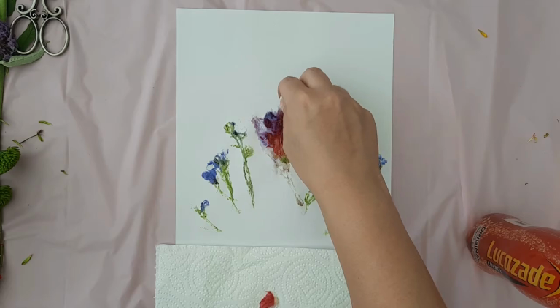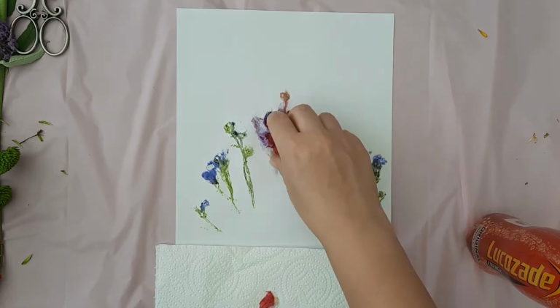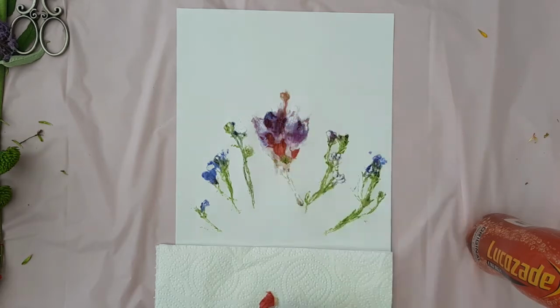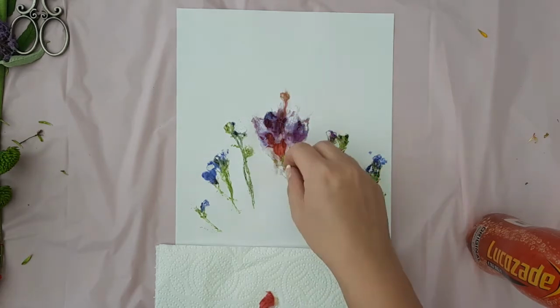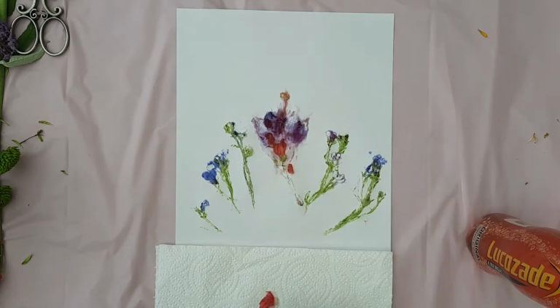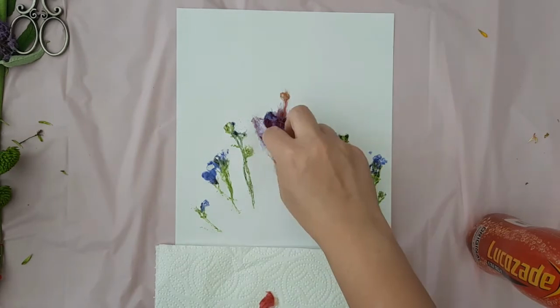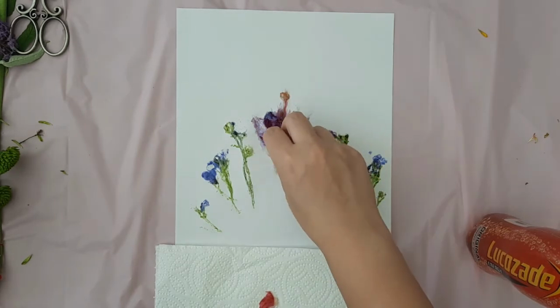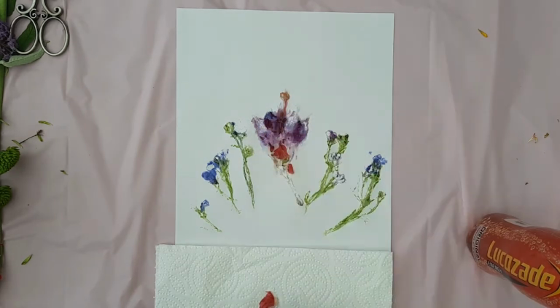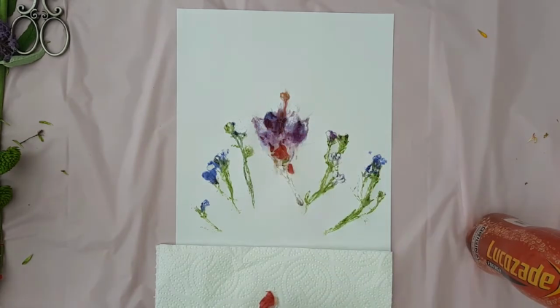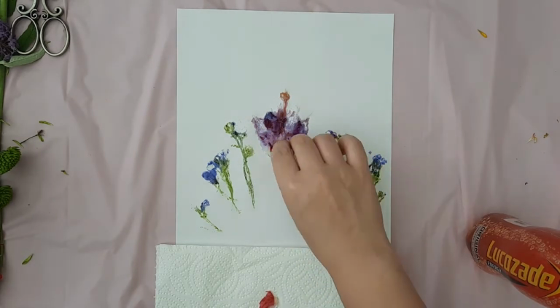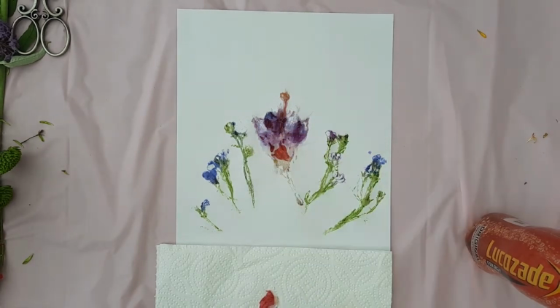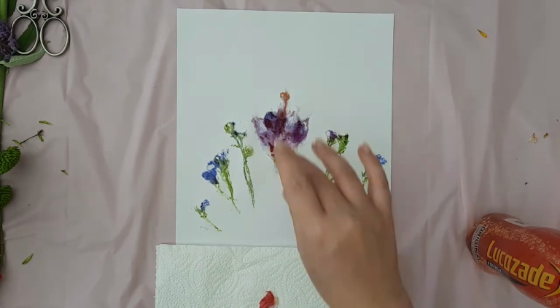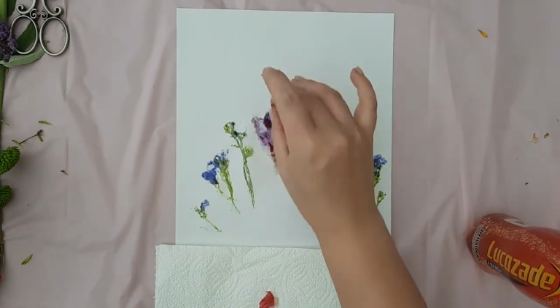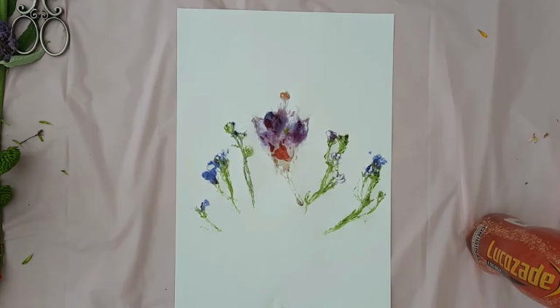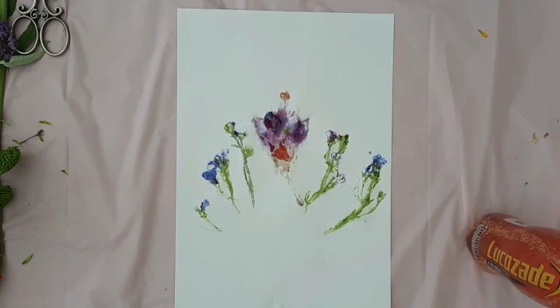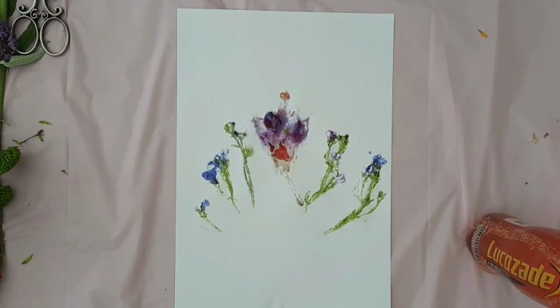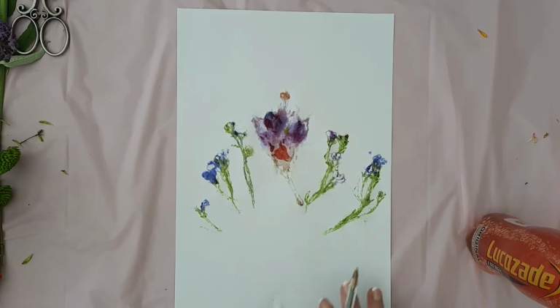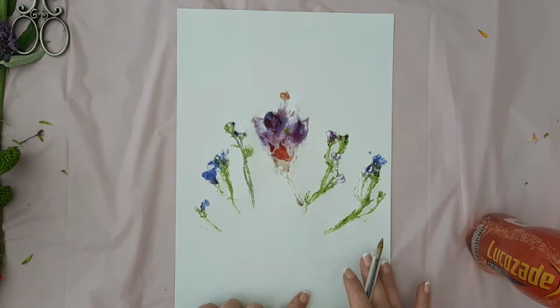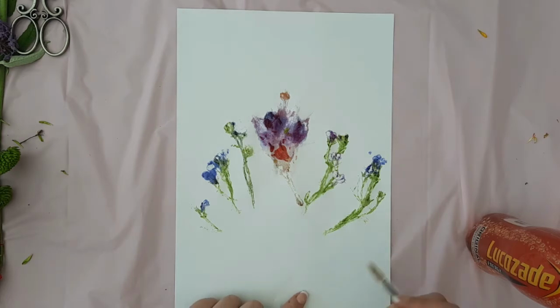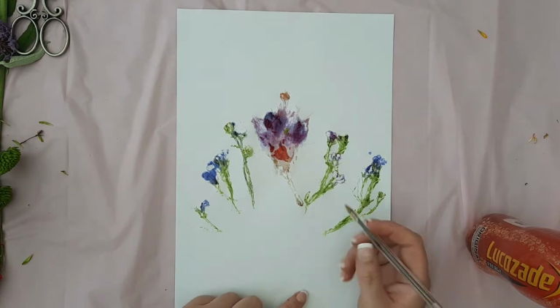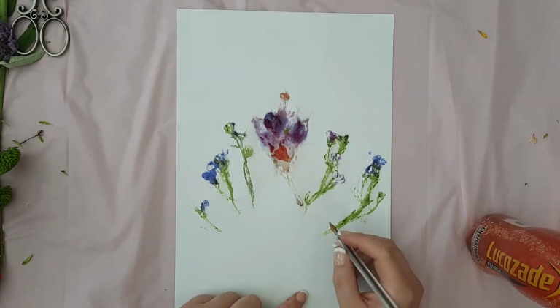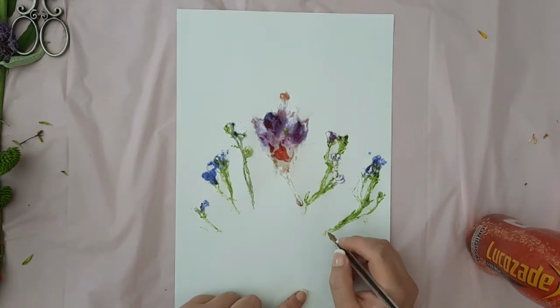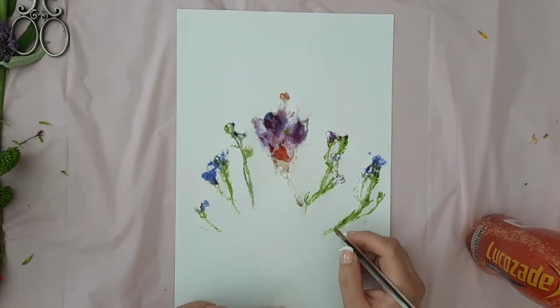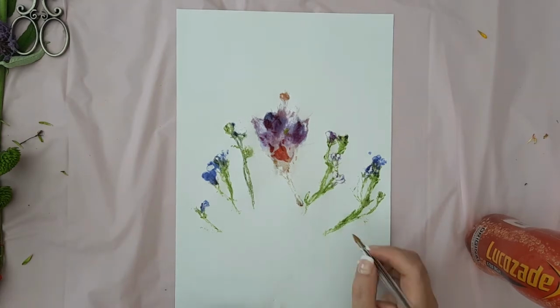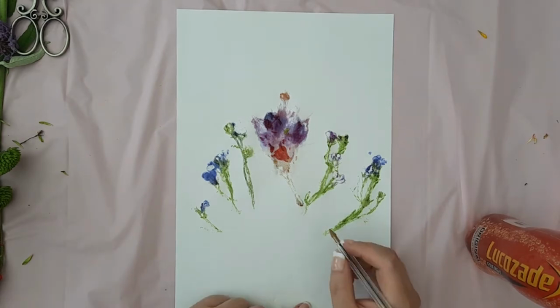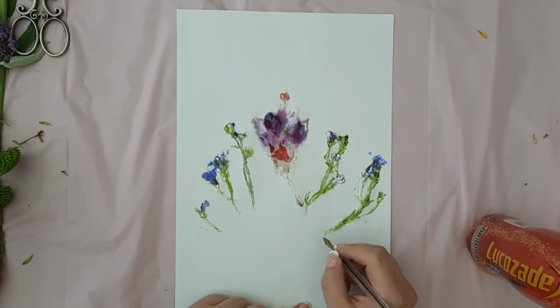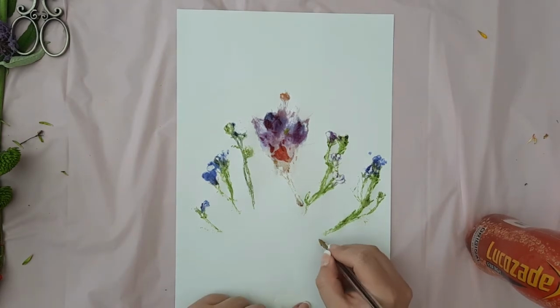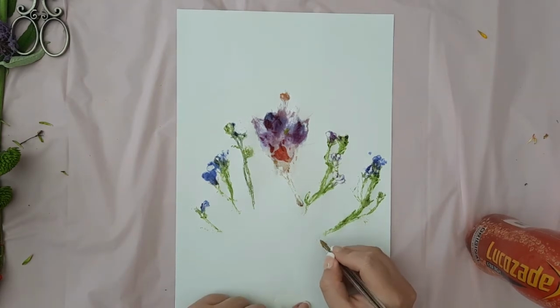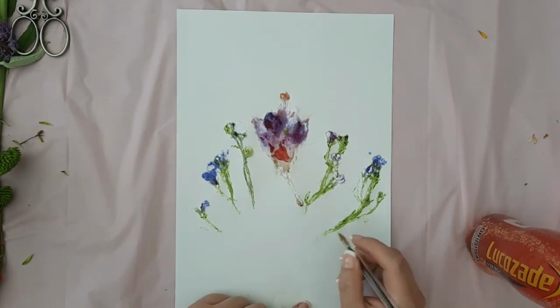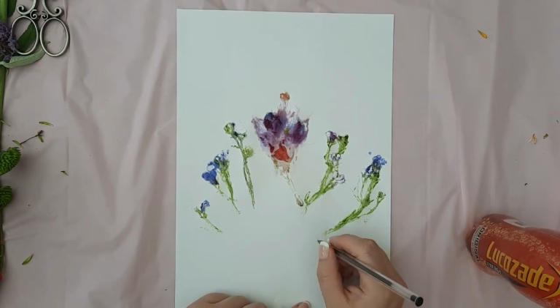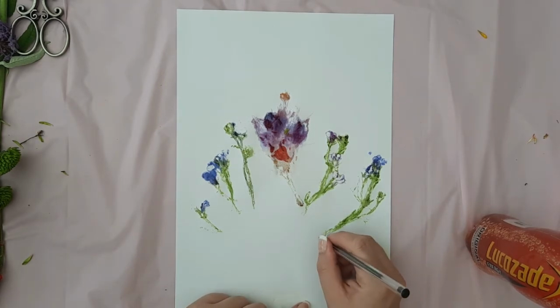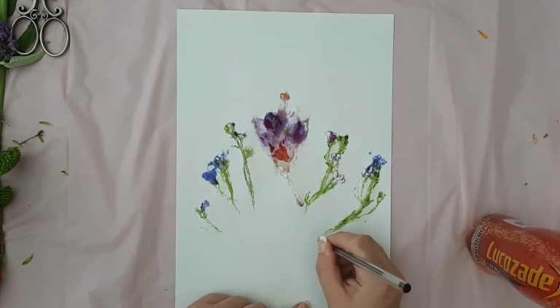When you have banged the bottle all over the flowers, you can remove the kitchen roll. You will be left with a lovely flower print that just needs a signature and a frame to finish it off.